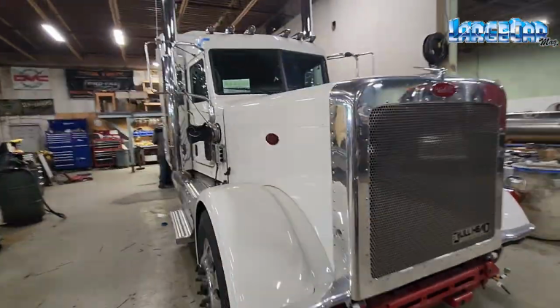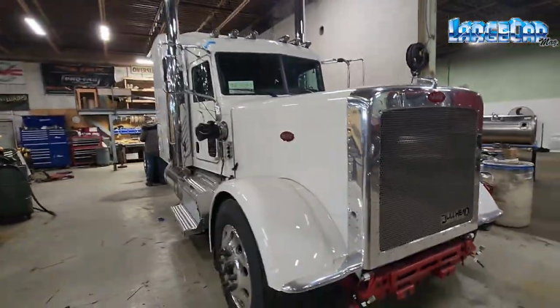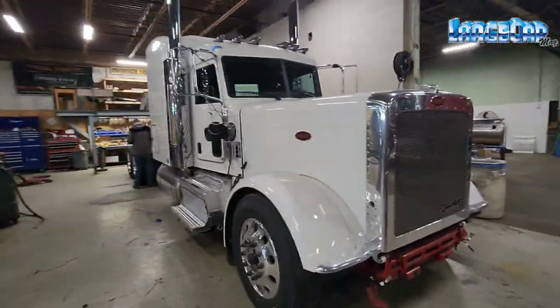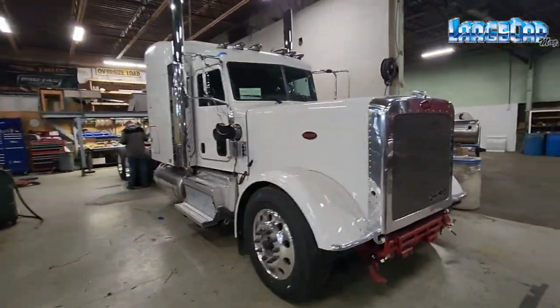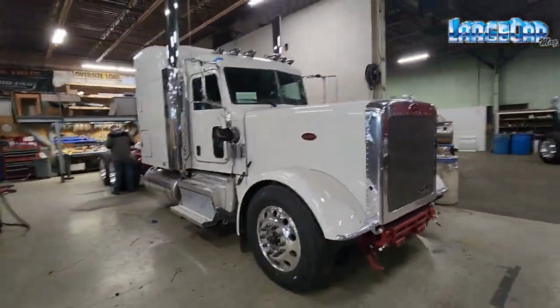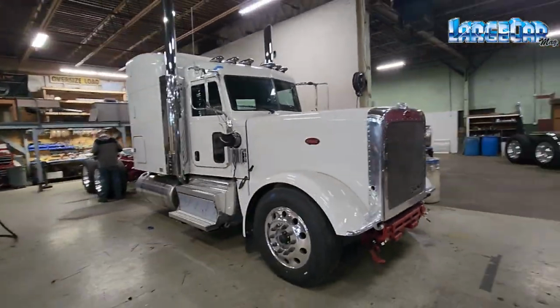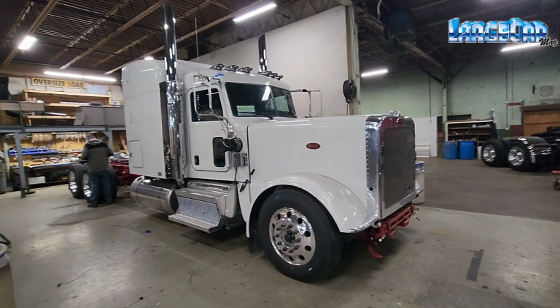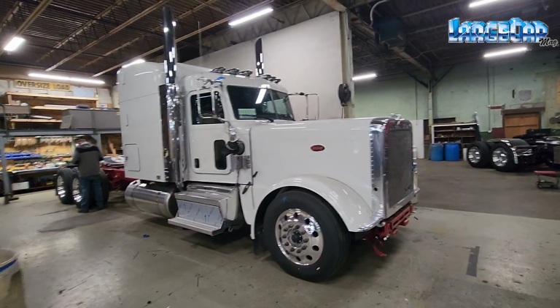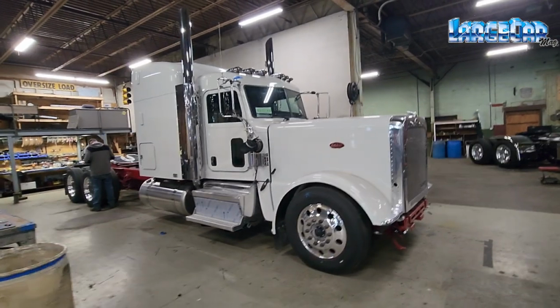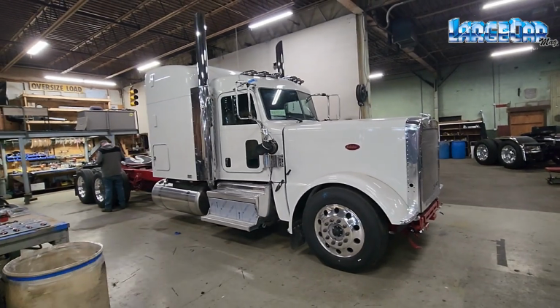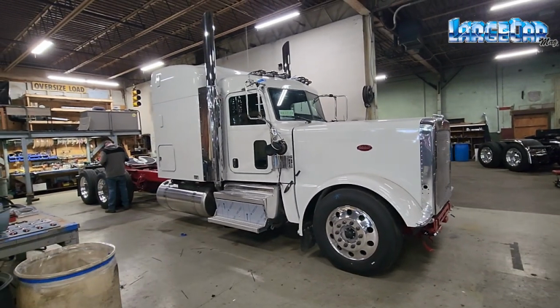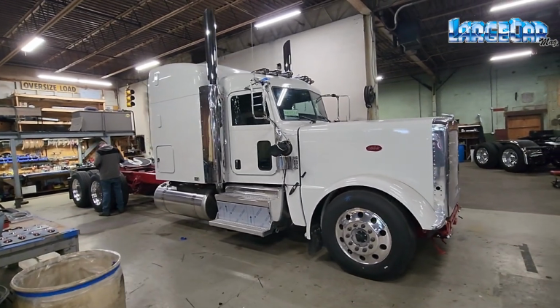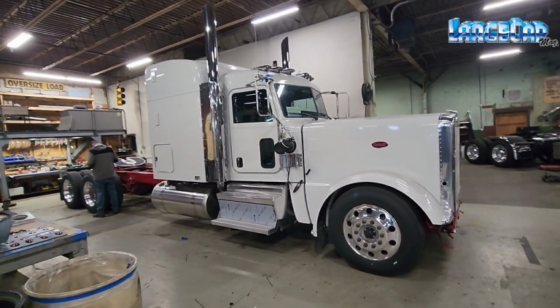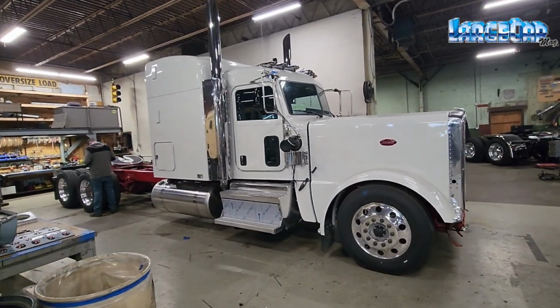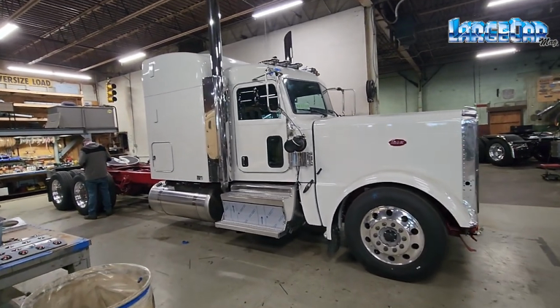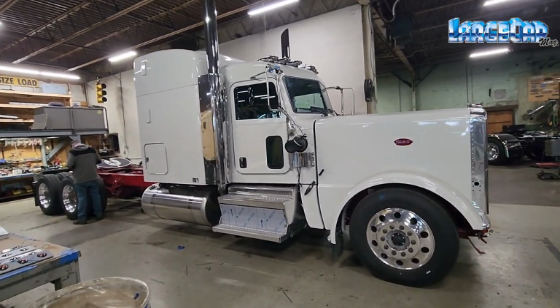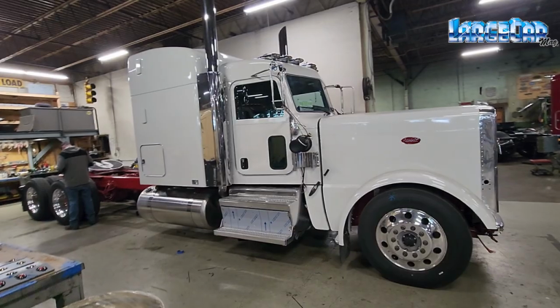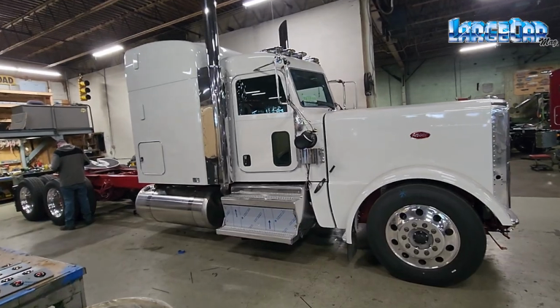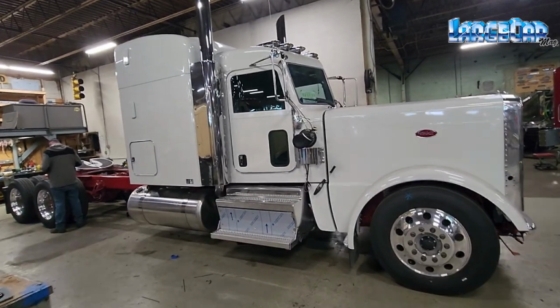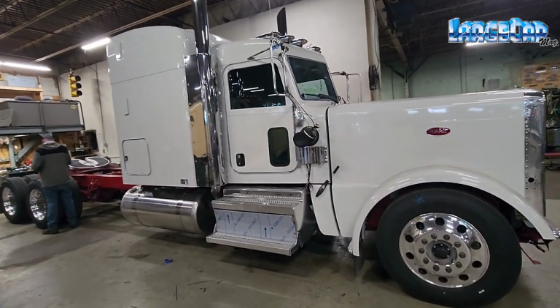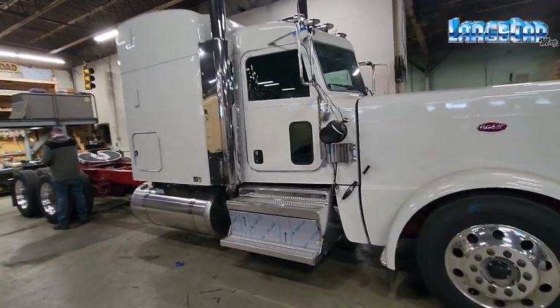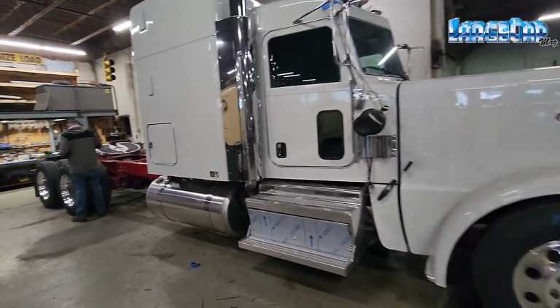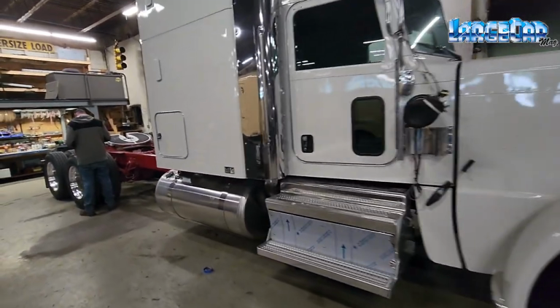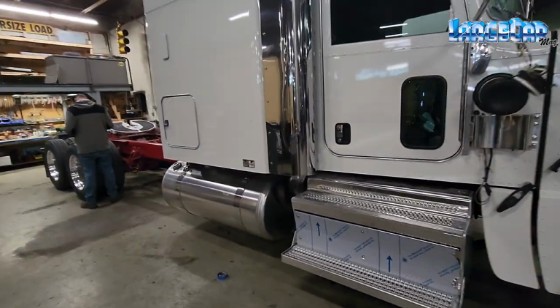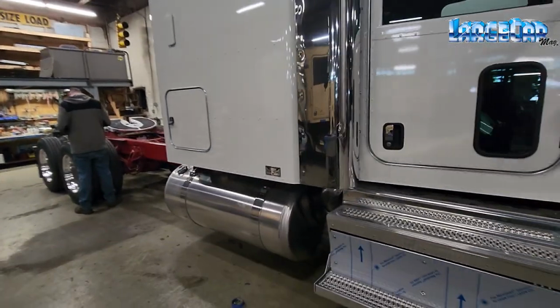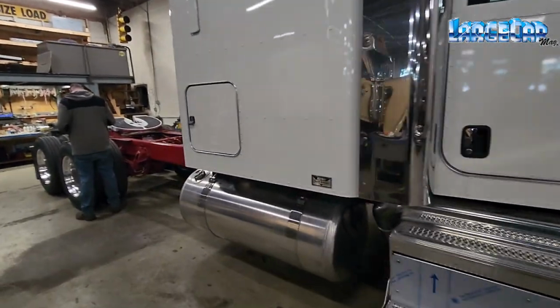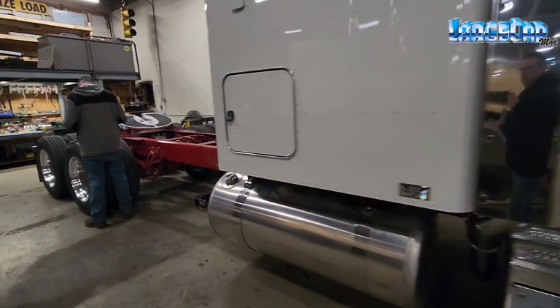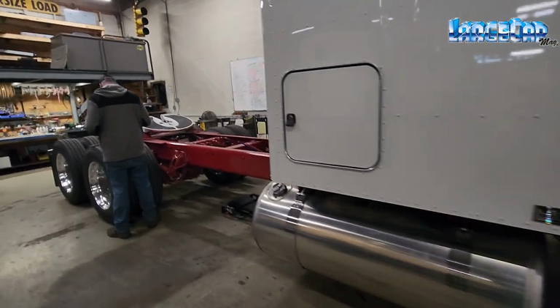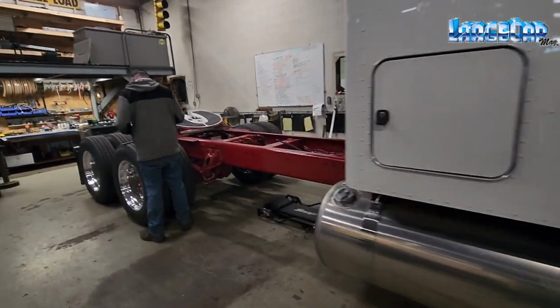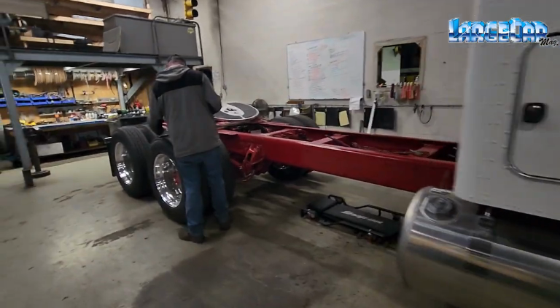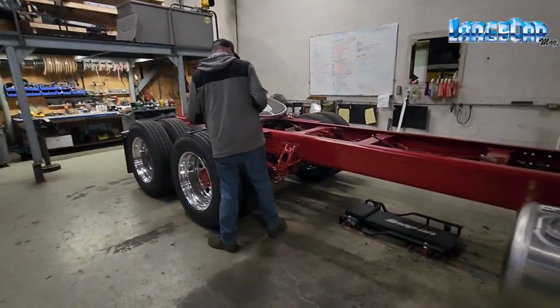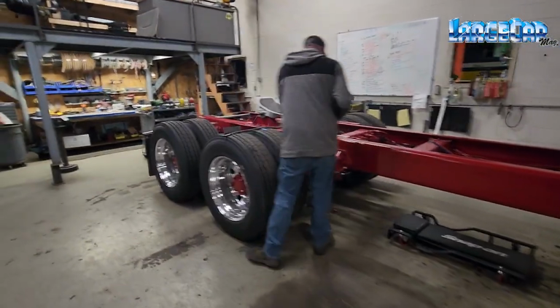This truck is incredible. I can't wait to see the finished product. We're going to do a walk around of what they've got done so far, and be back with you for an update — maybe for a finished video.